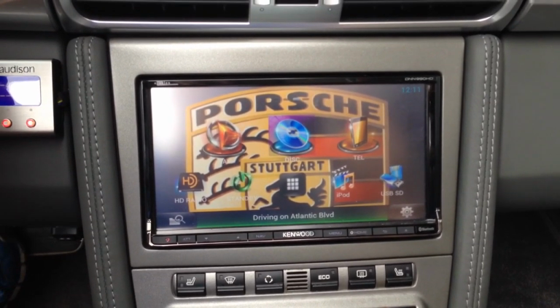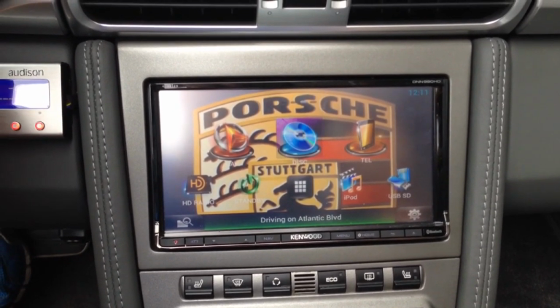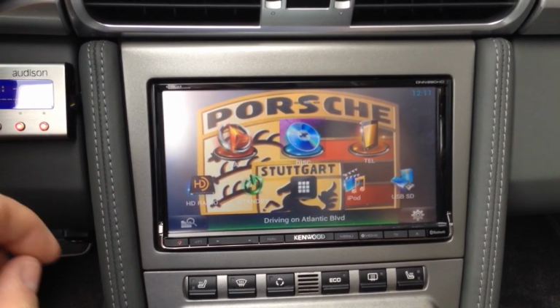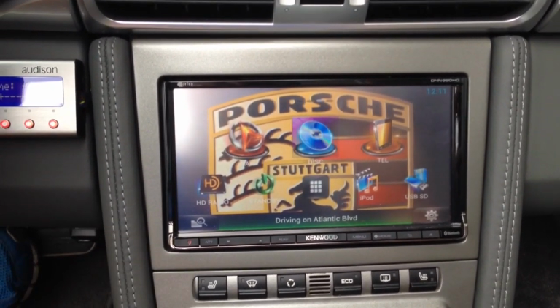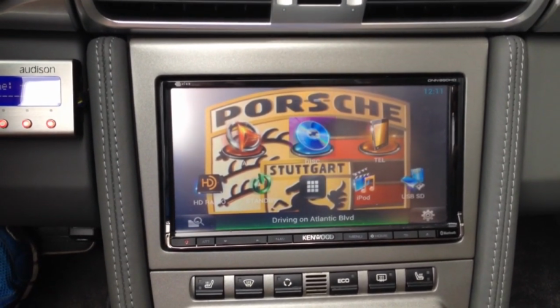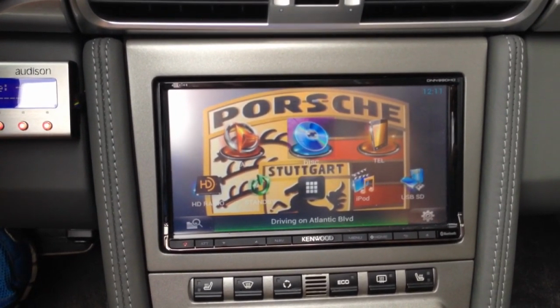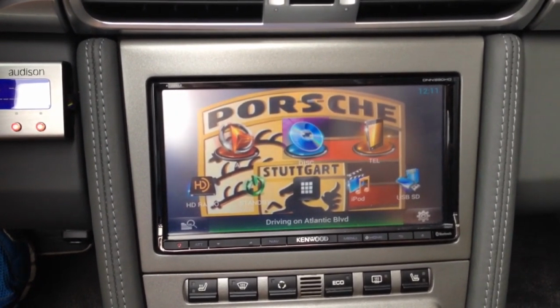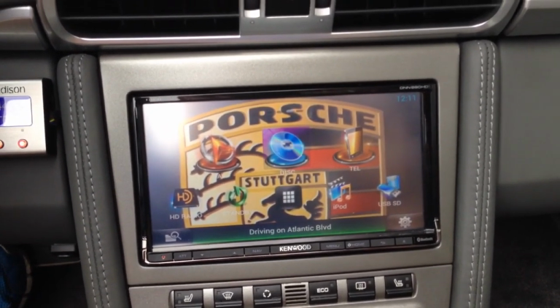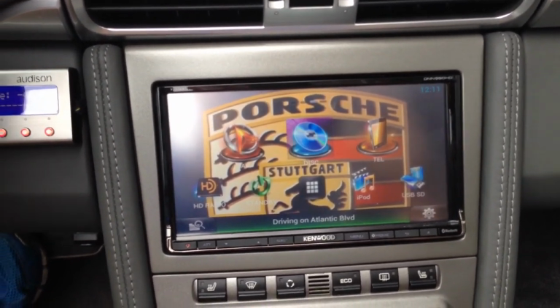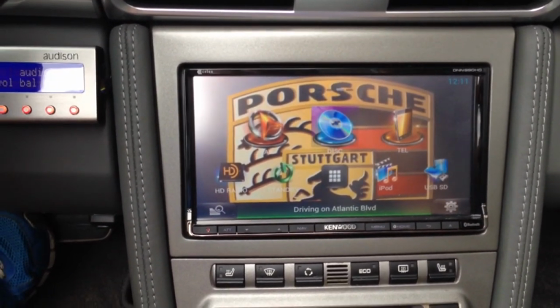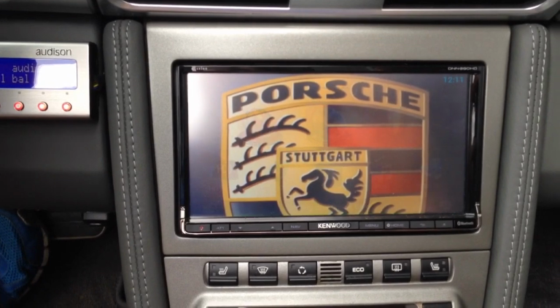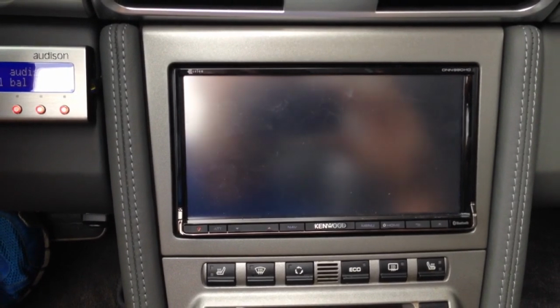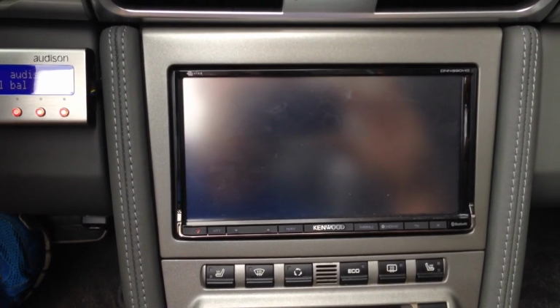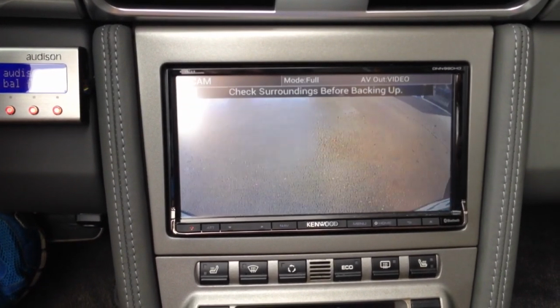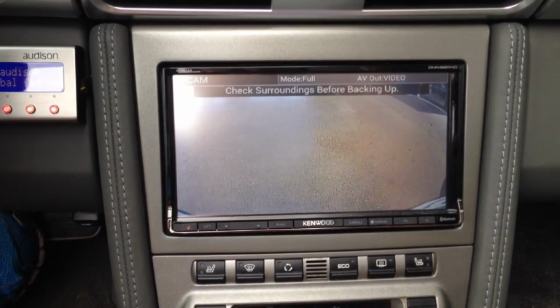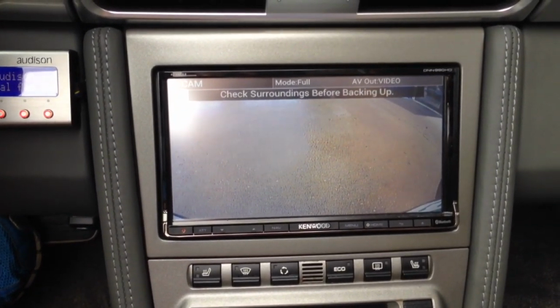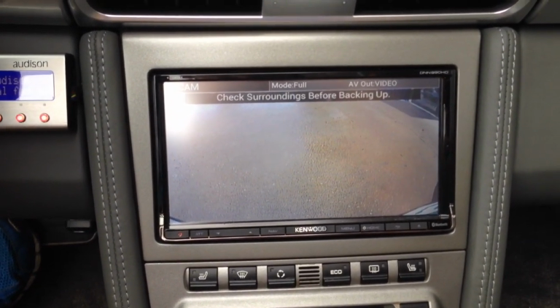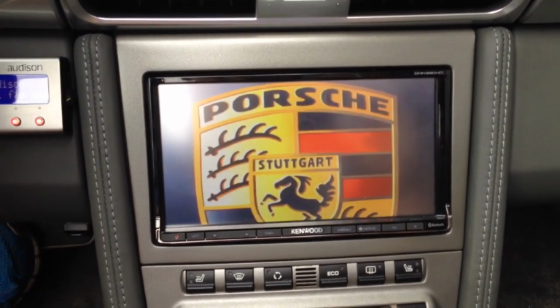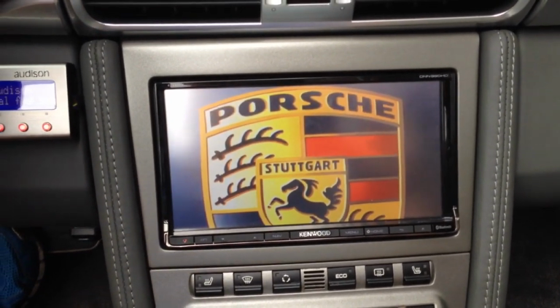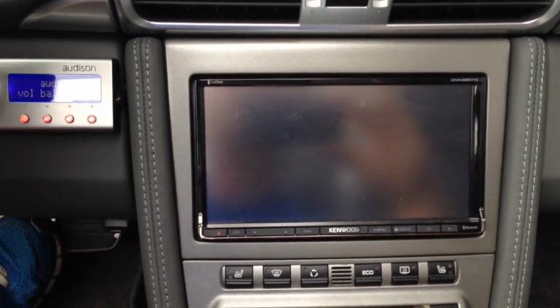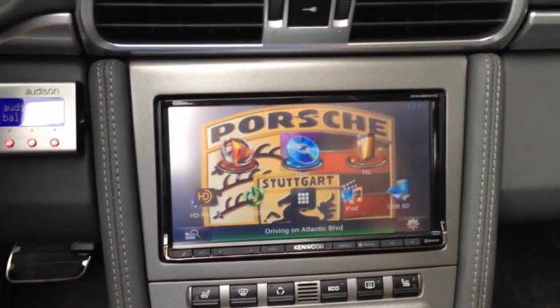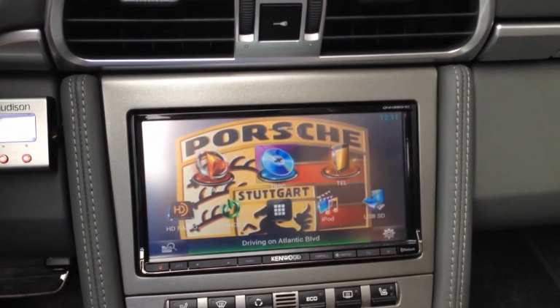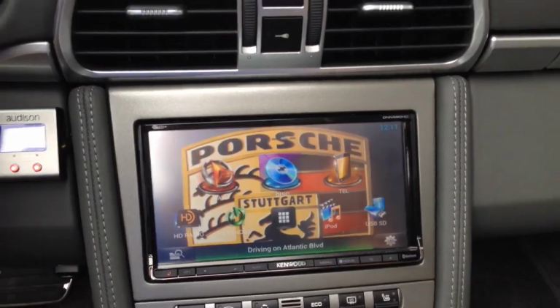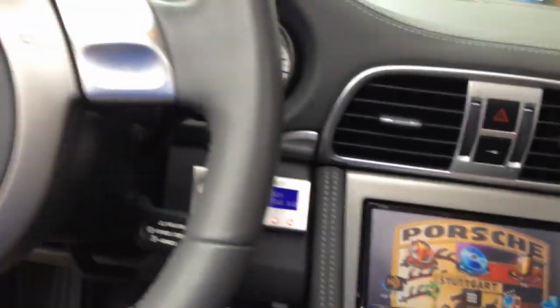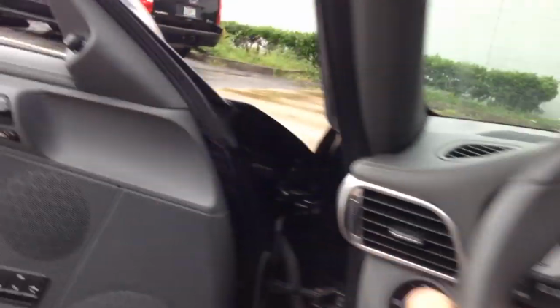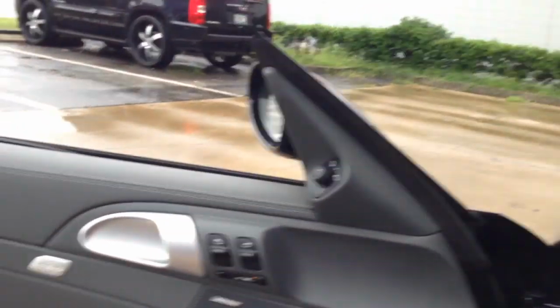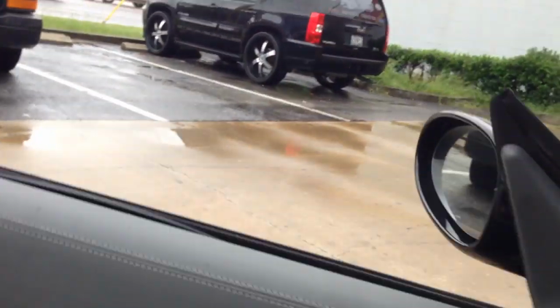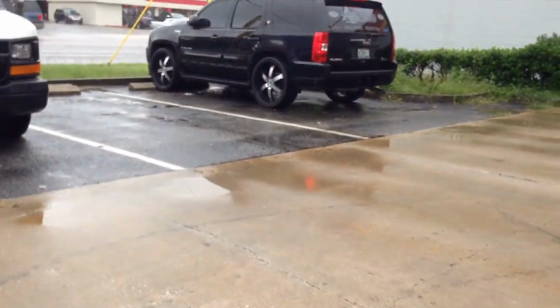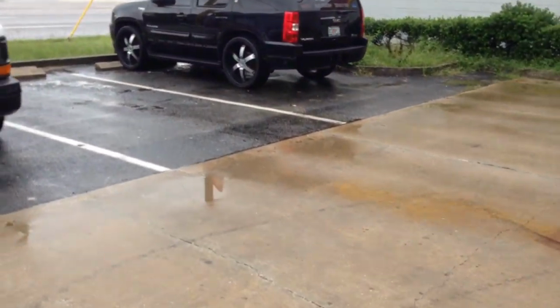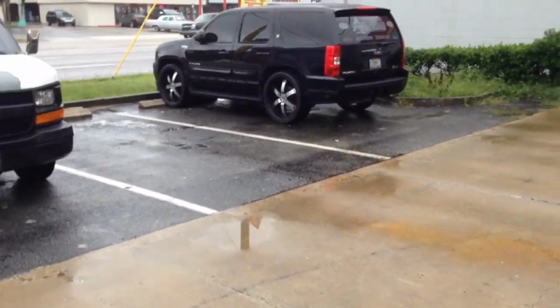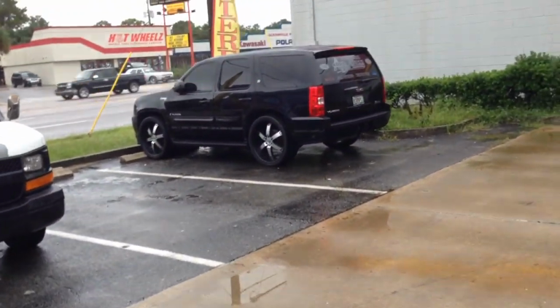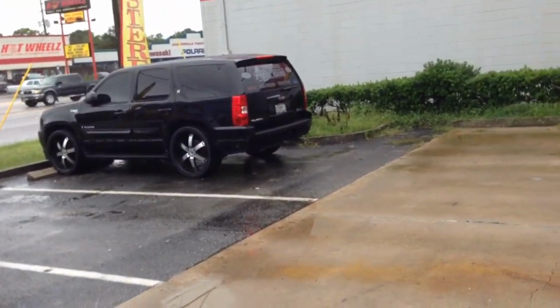We actually did the Porsche logo in the background there and added the backup camera to it as well. Come check us out — we're in Jacksonville, Florida. 904-333-2322.